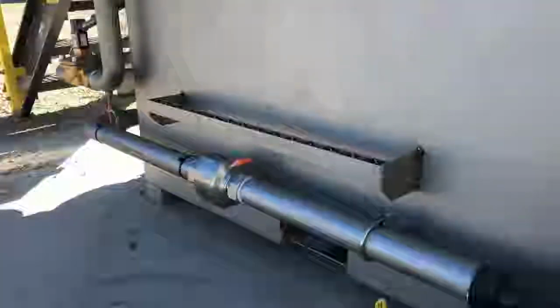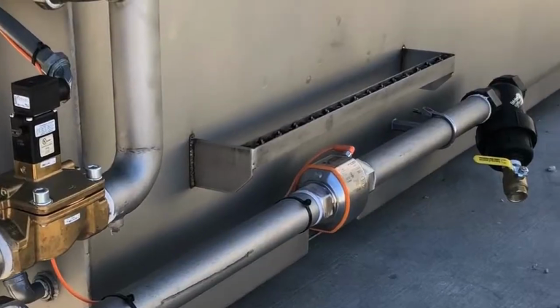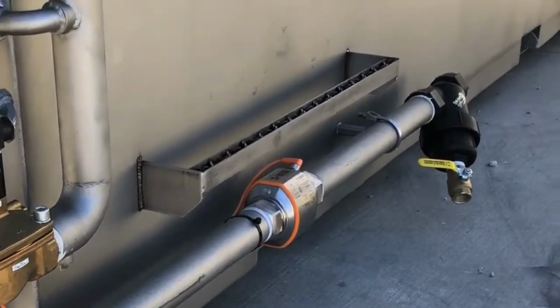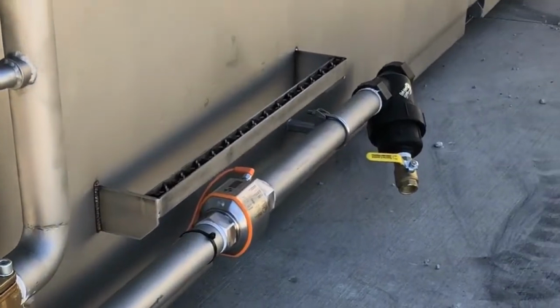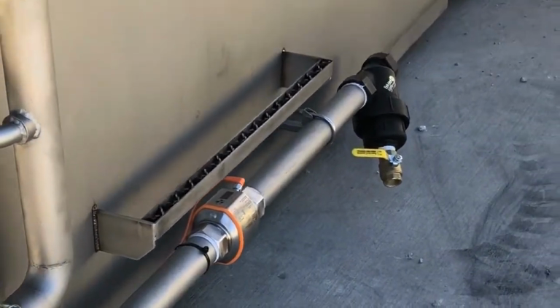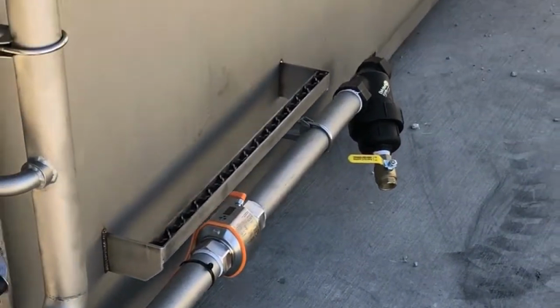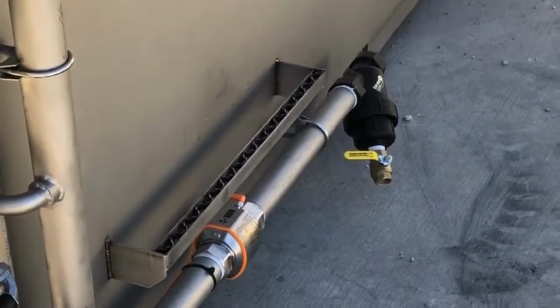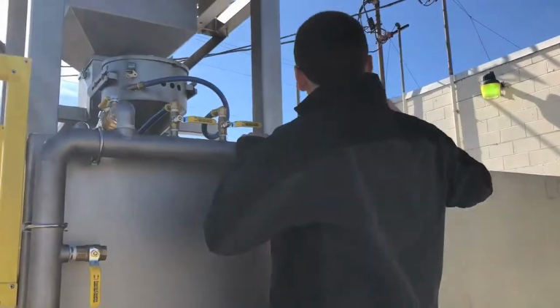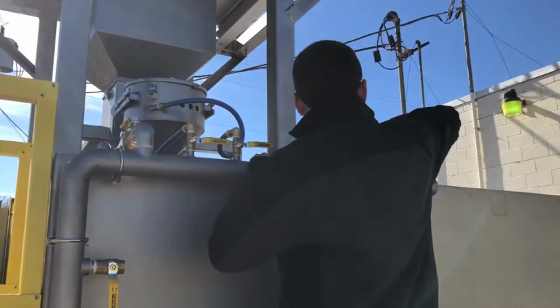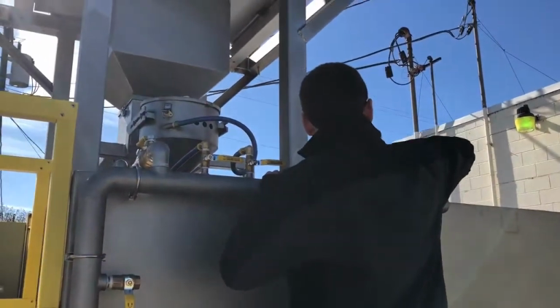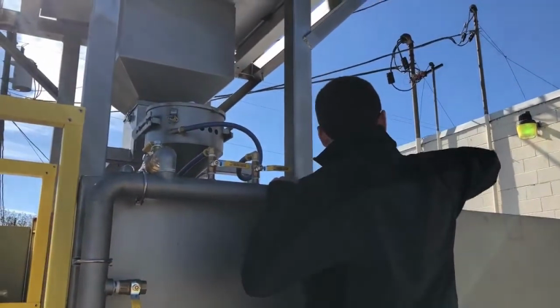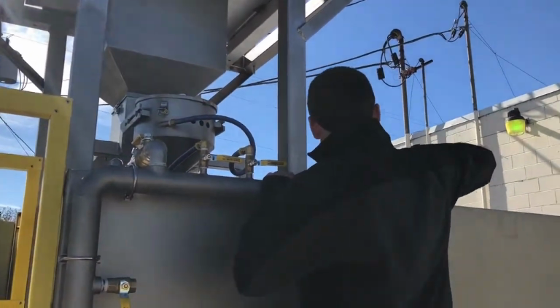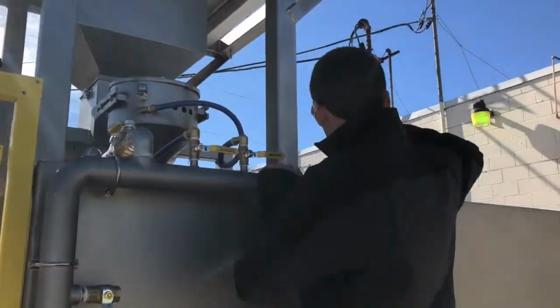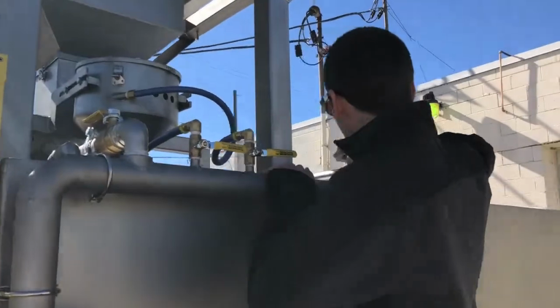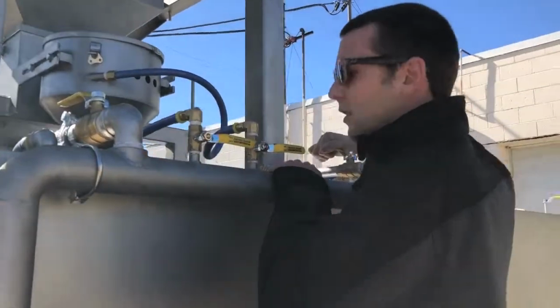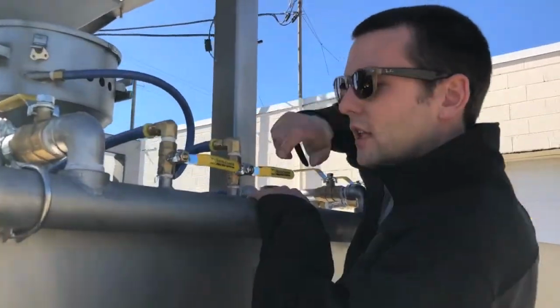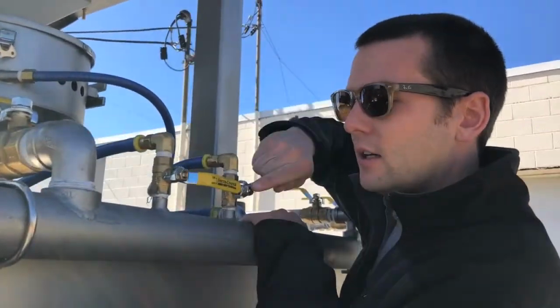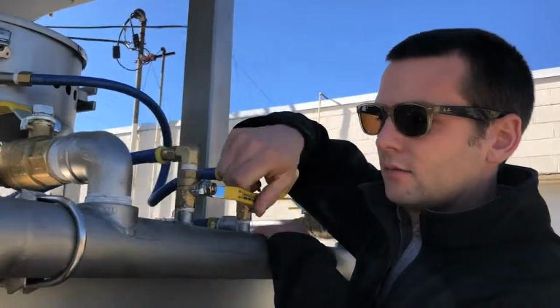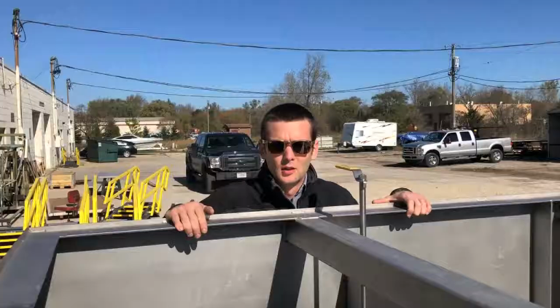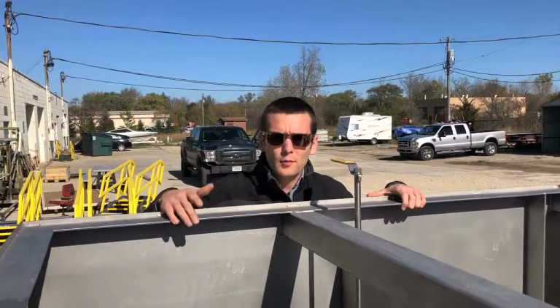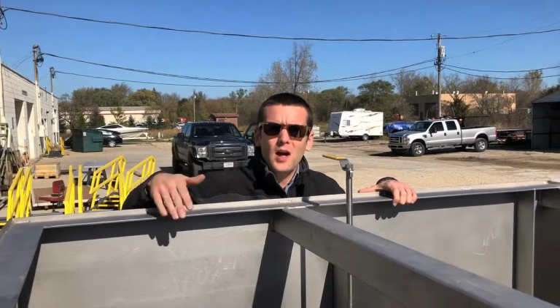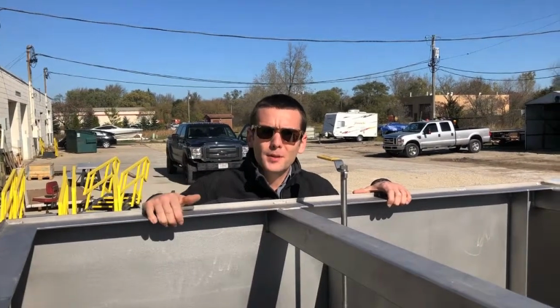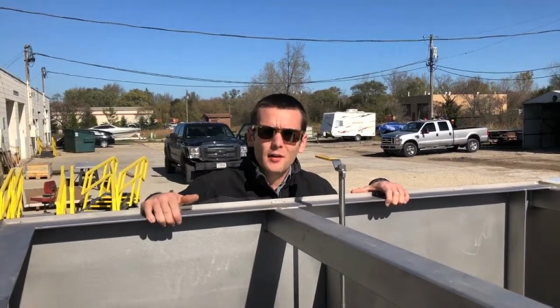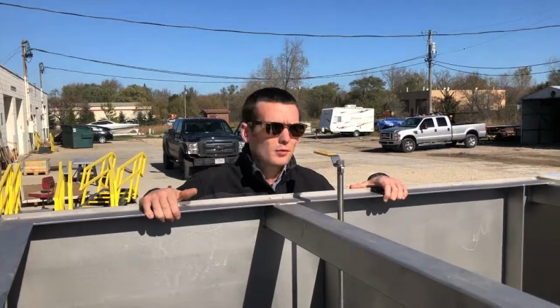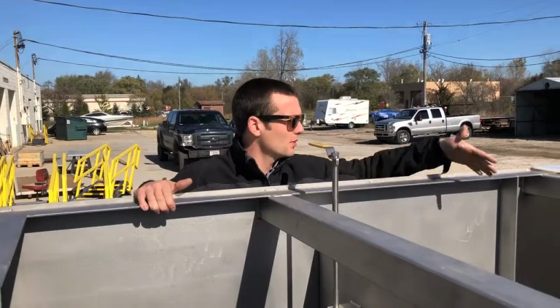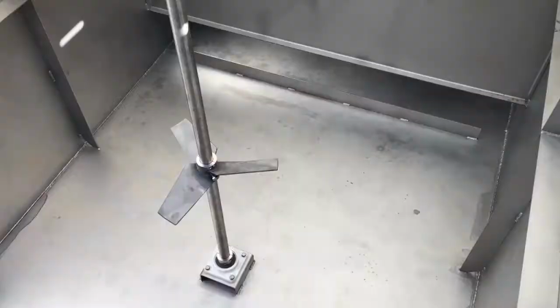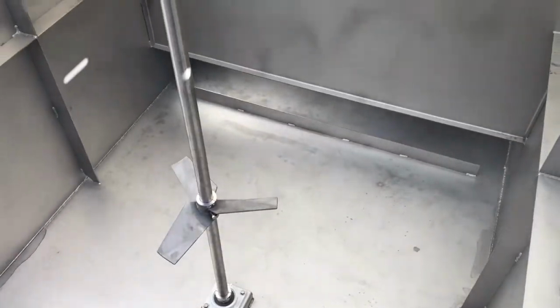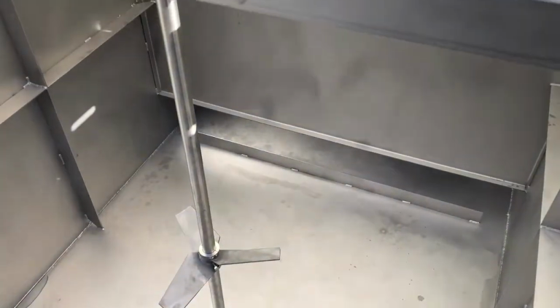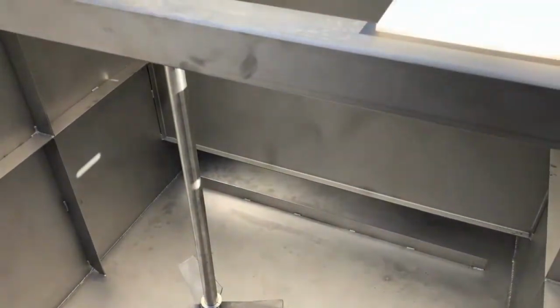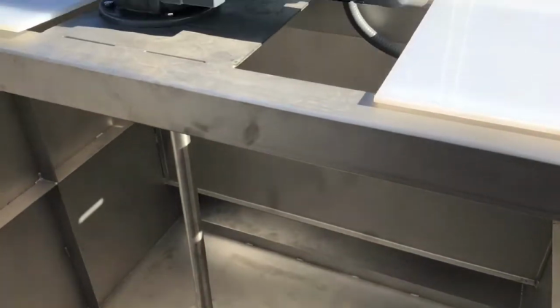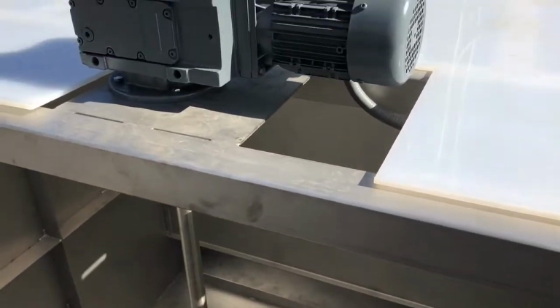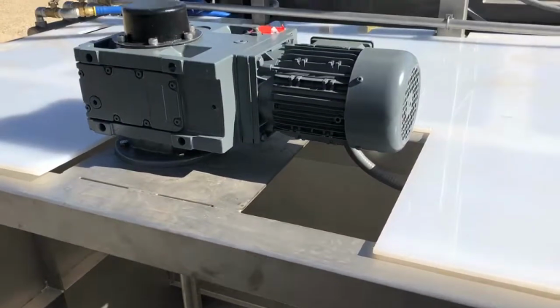Given the height of the system, we've added a stair here so an operator can come up and make adjustments to the system without the use of a ladder or anything. We've removed the polypropylene cover to expose access to the aging tank, the mixer, and the drawdown chamber.